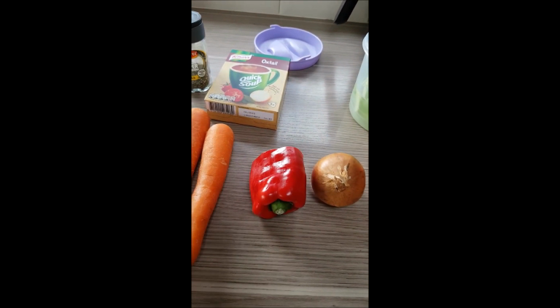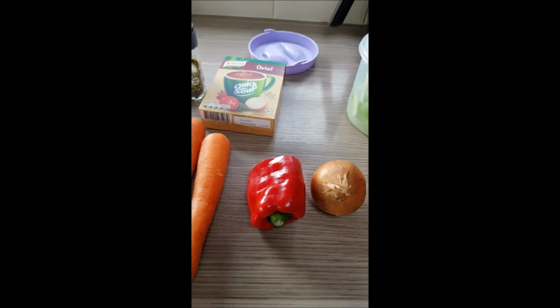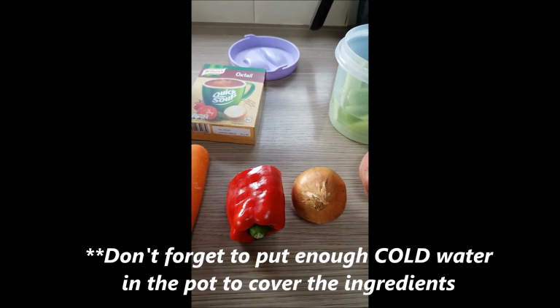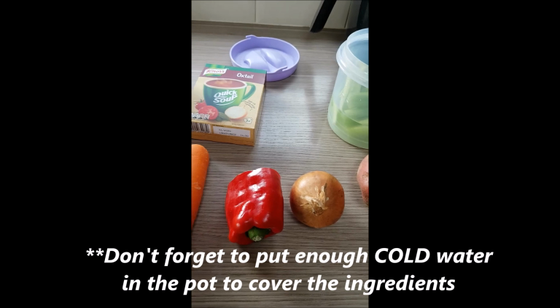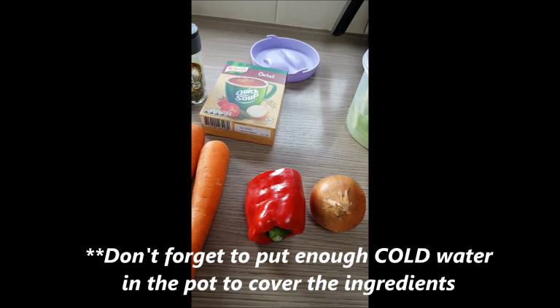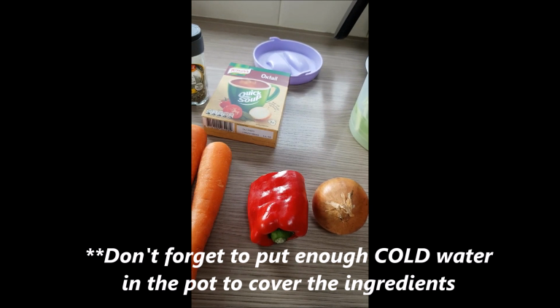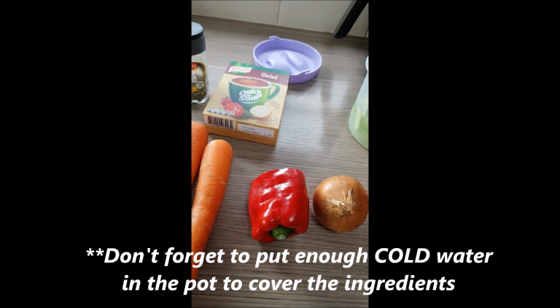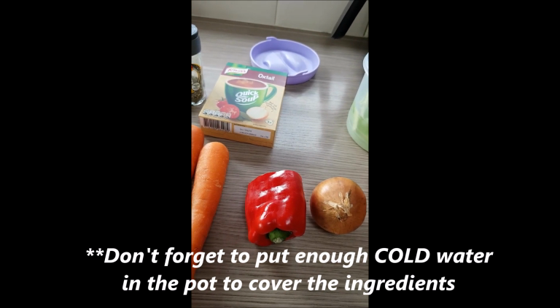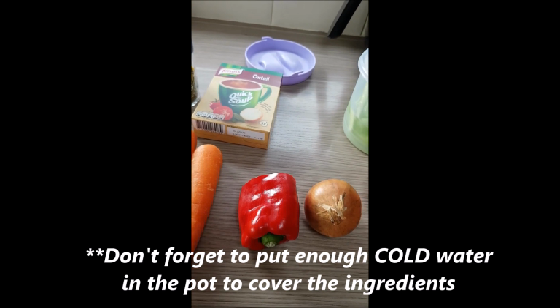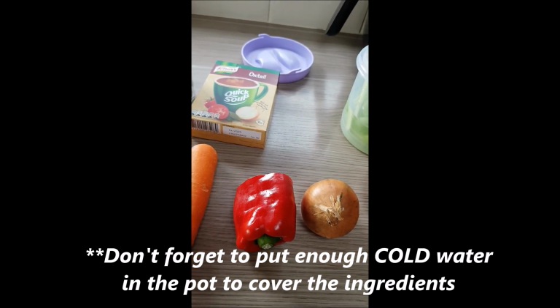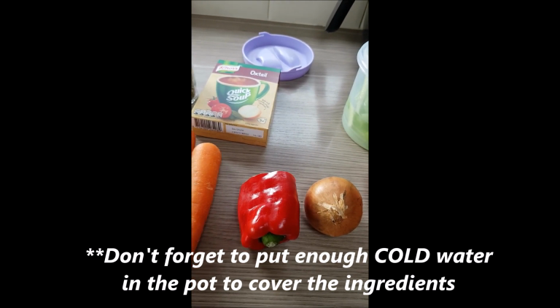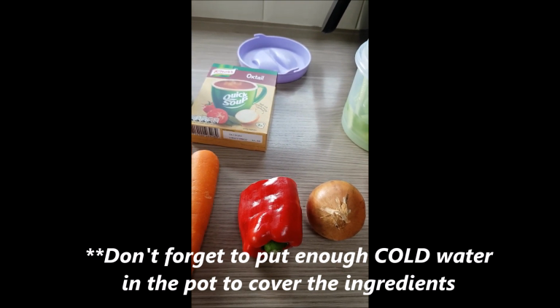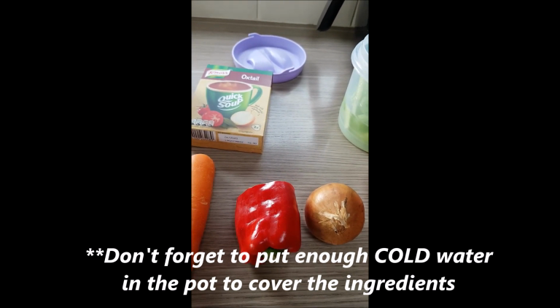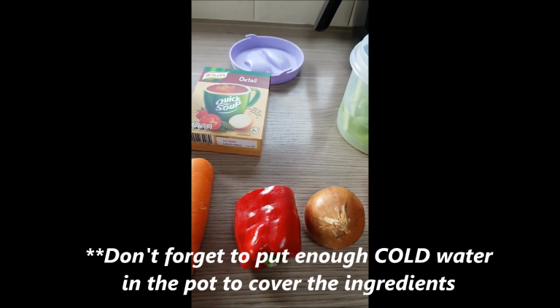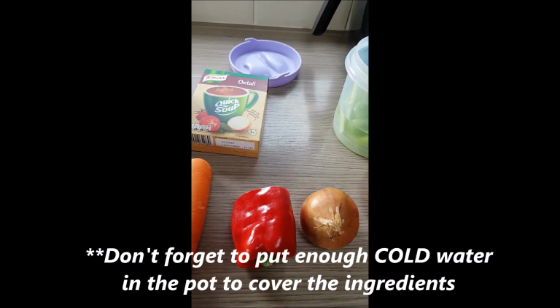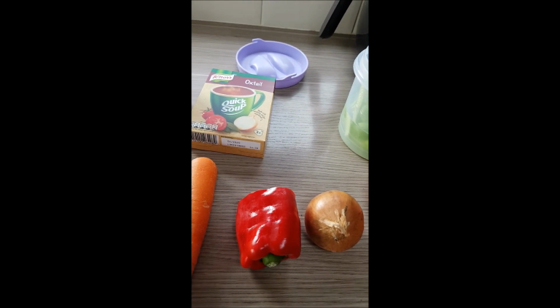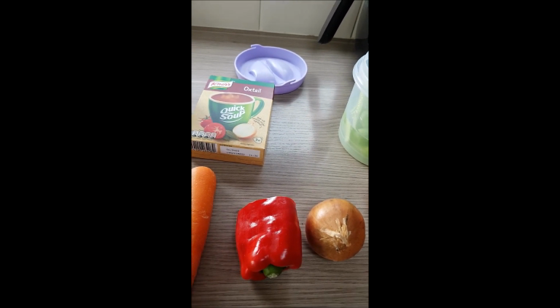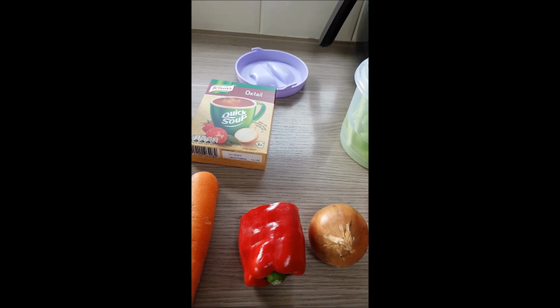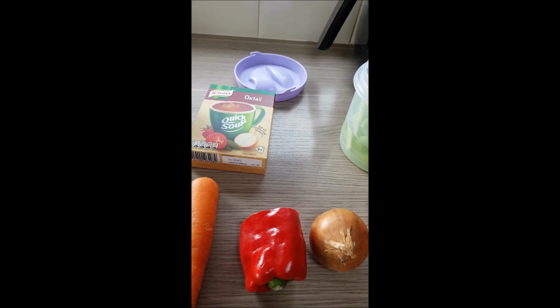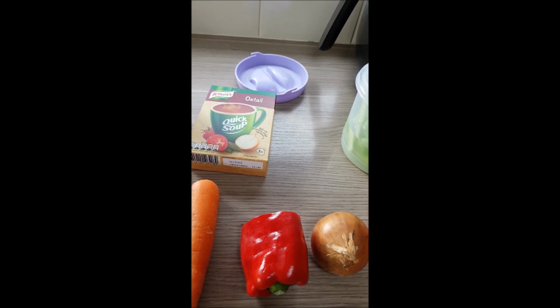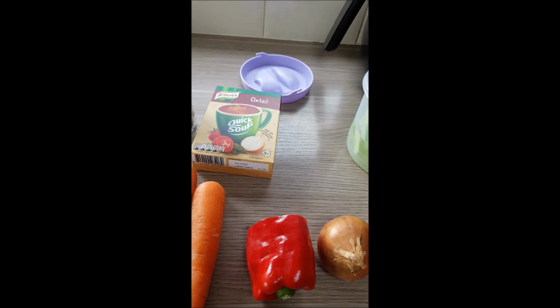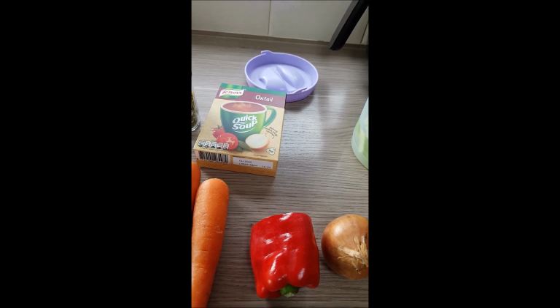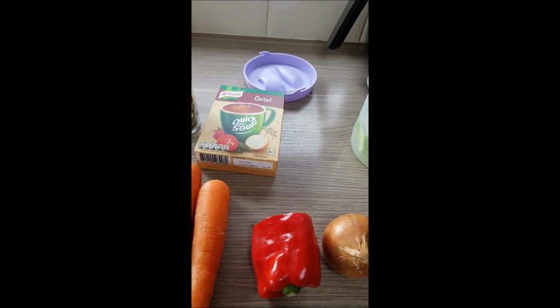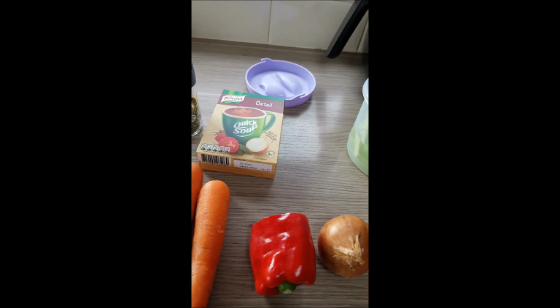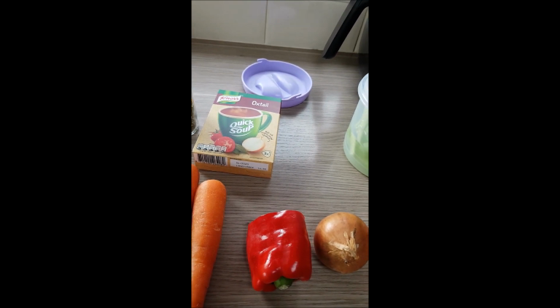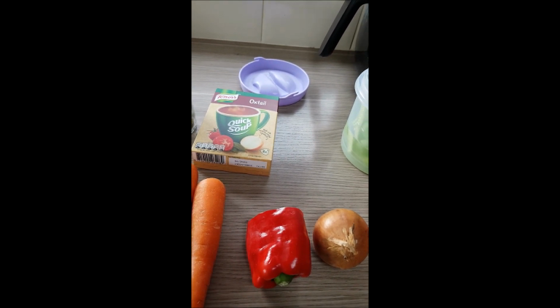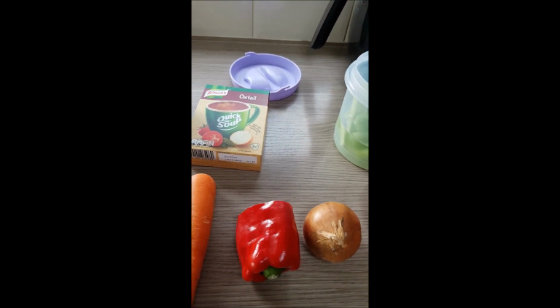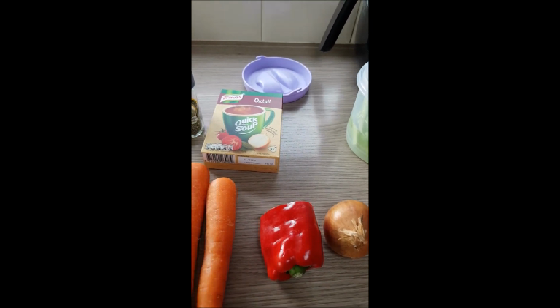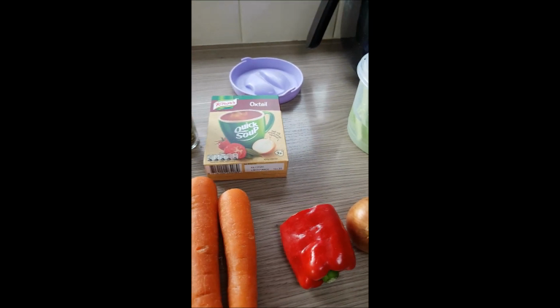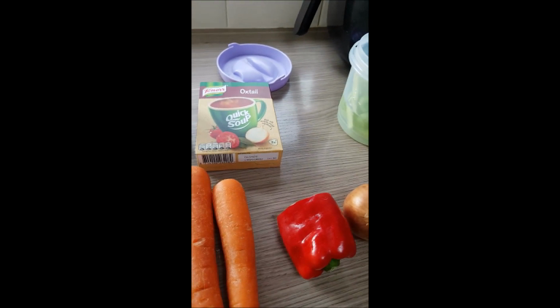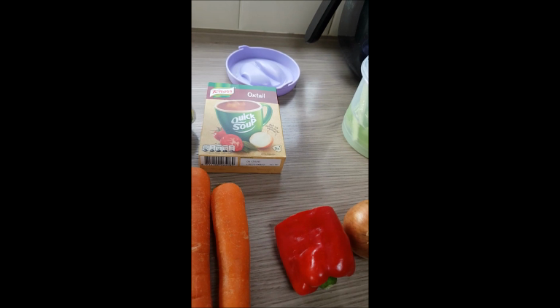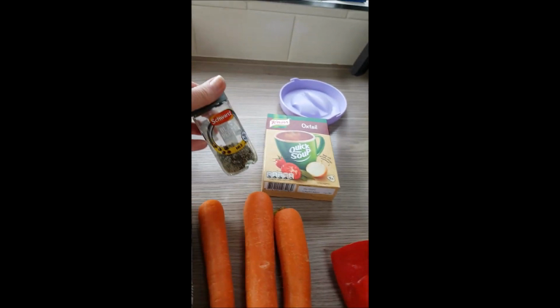They'd all go in, bring to the boil, then simmer for about an hour to an hour and fifteen minutes. After an hour I'd cut a sausage in half to check if it's well done — it usually is because the pieces are so small. I'd also add...